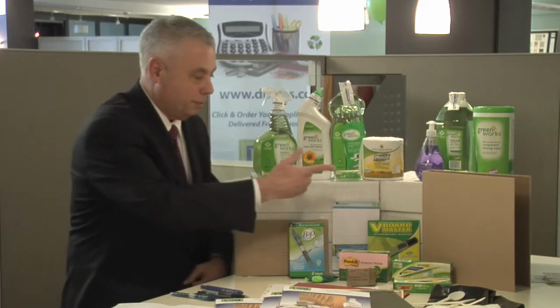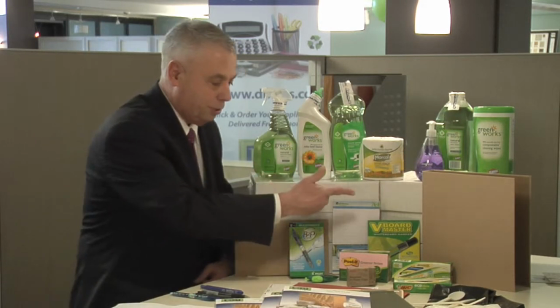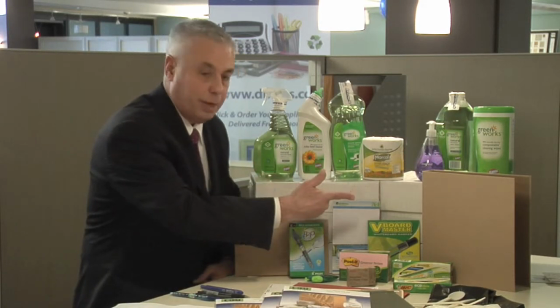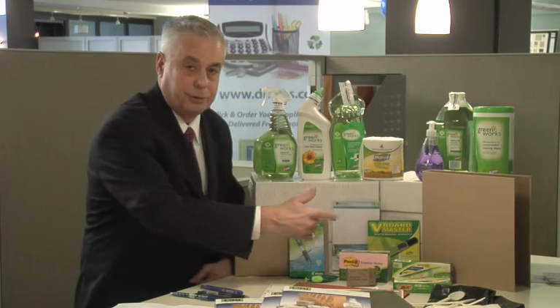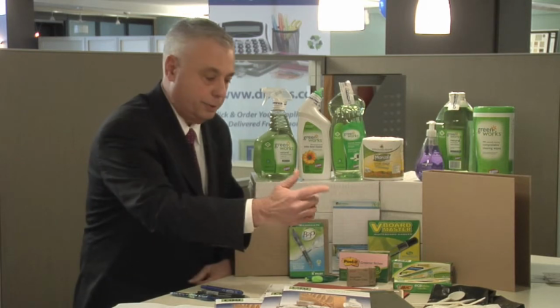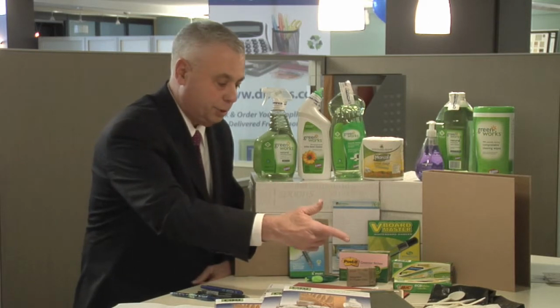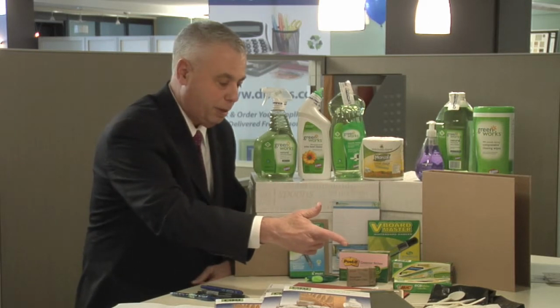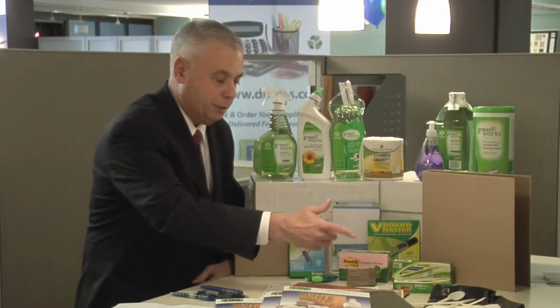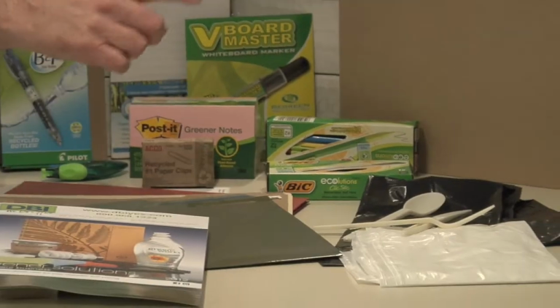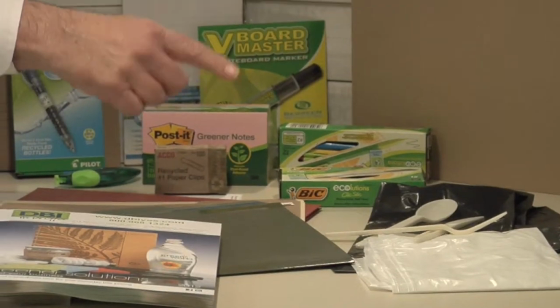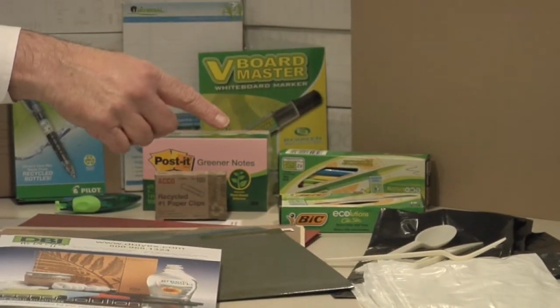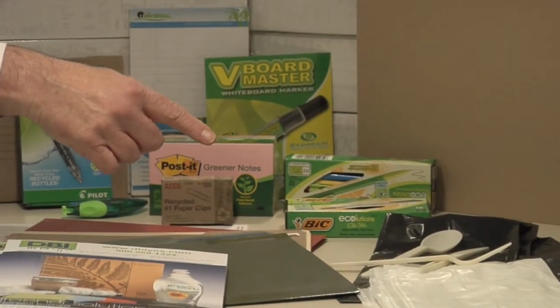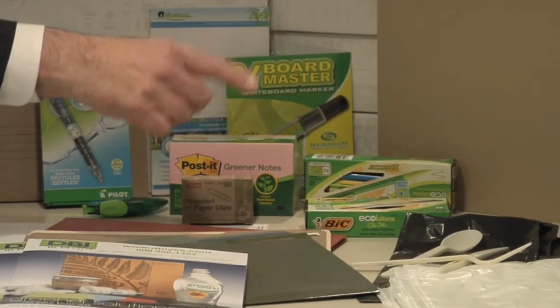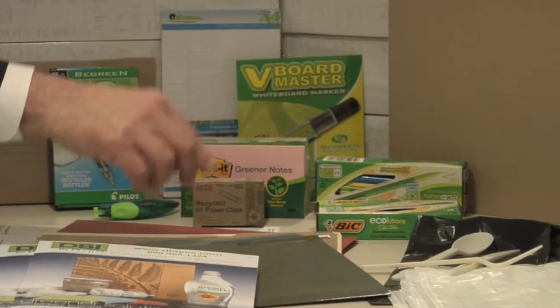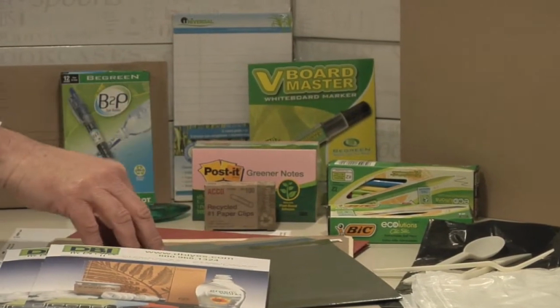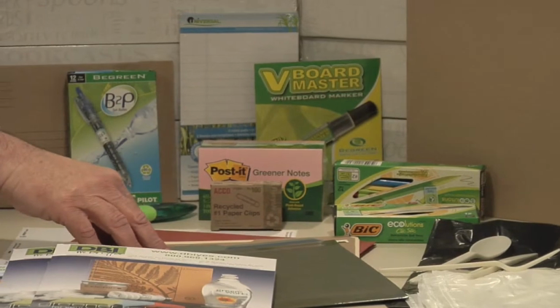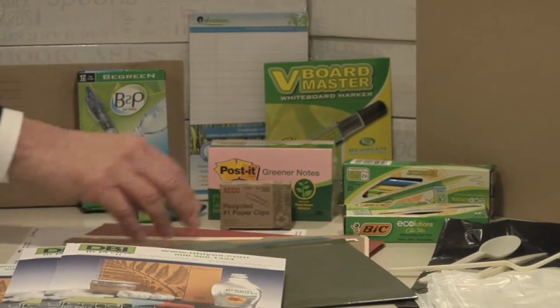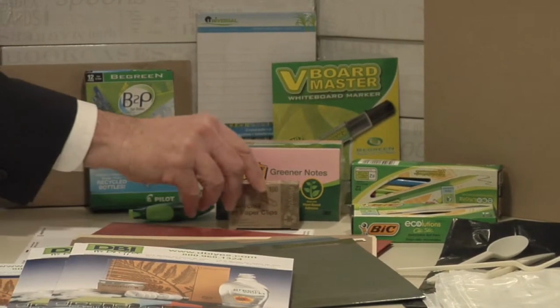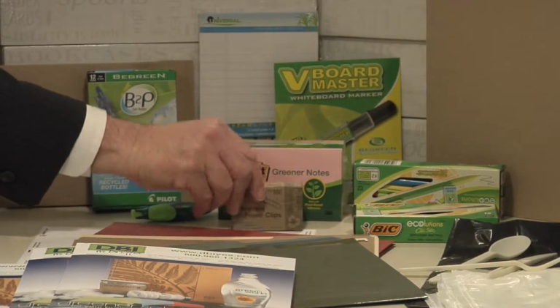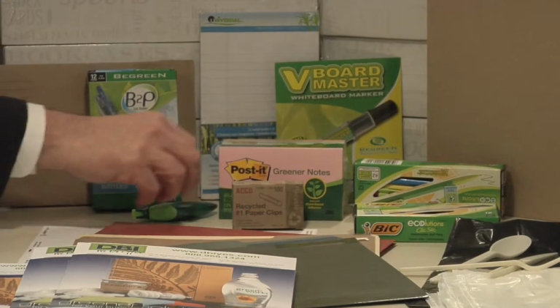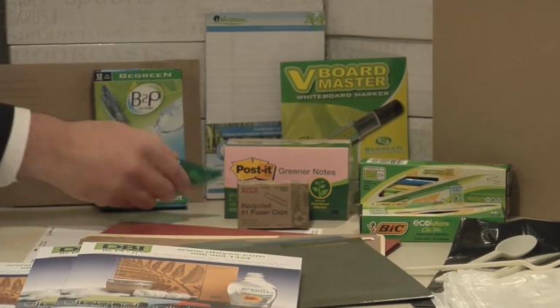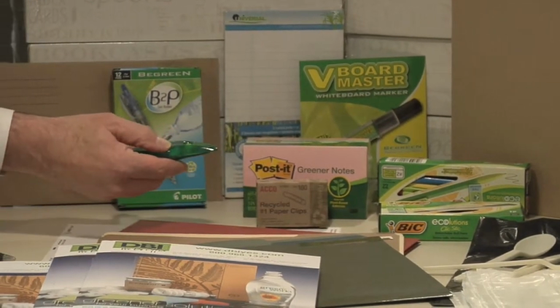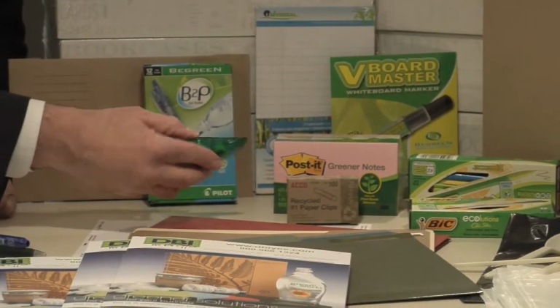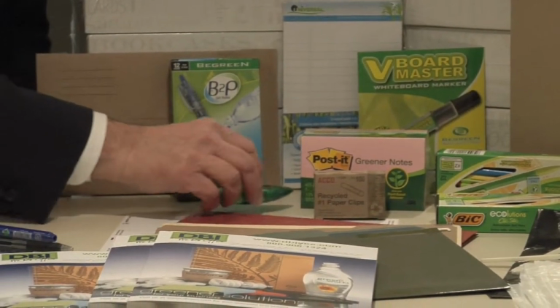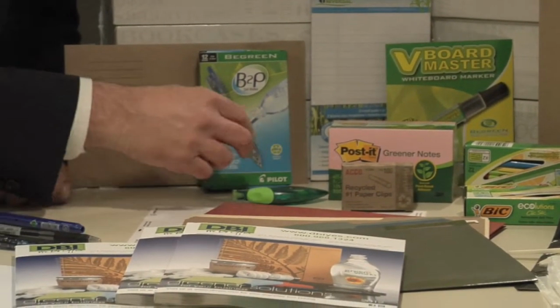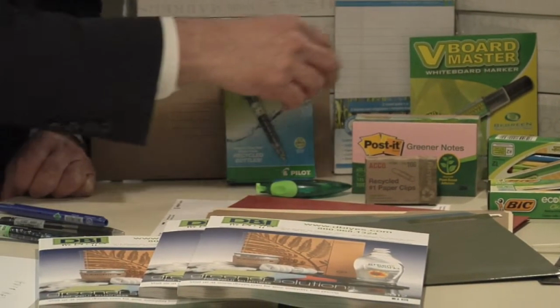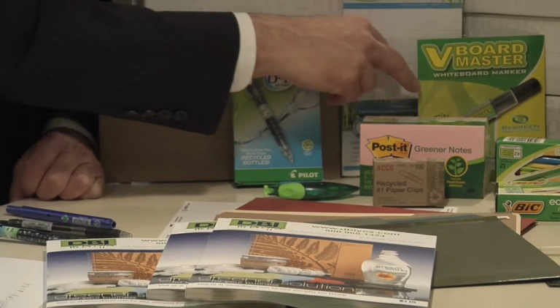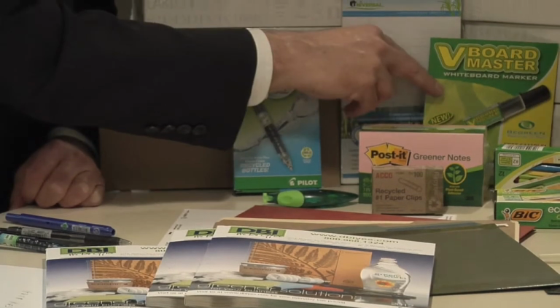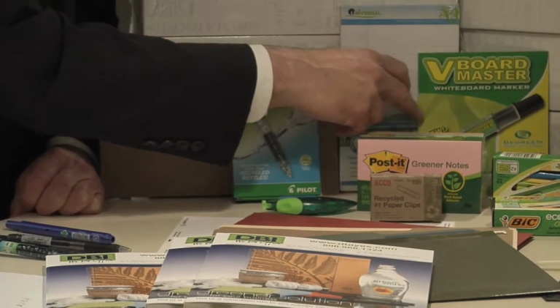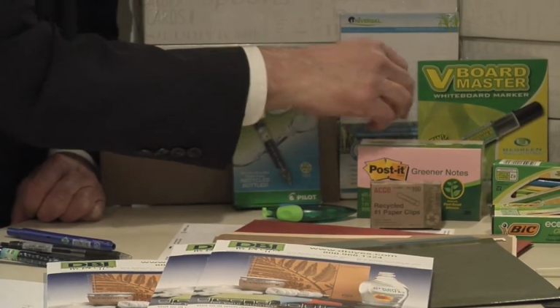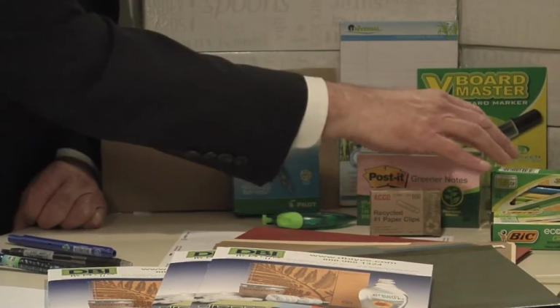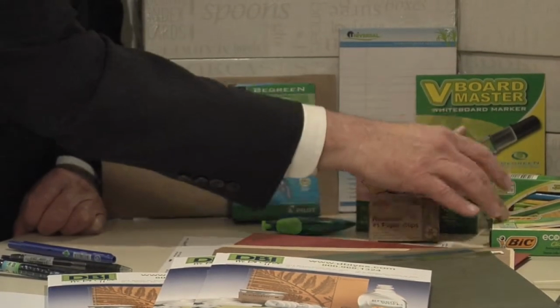Three ring binders, trash bags, we have plastic silverware, we have file folders, we have paper clips, correction materials, whiteboard markers, pens.